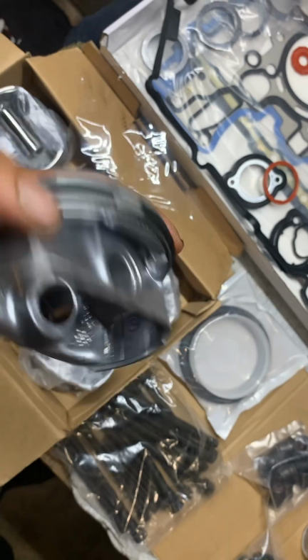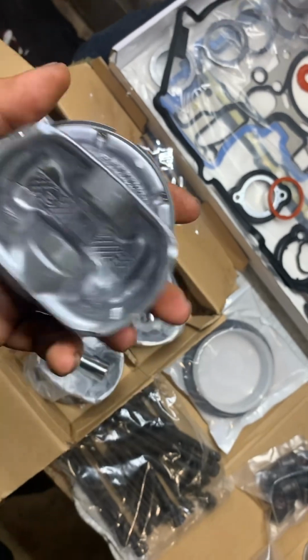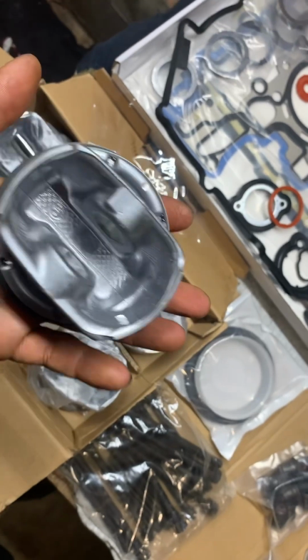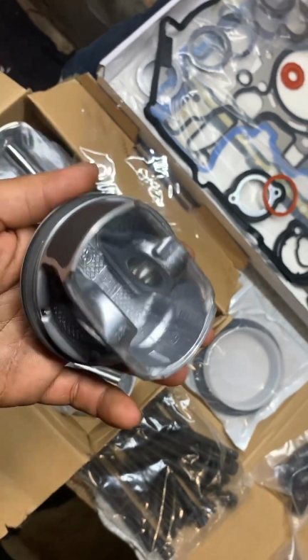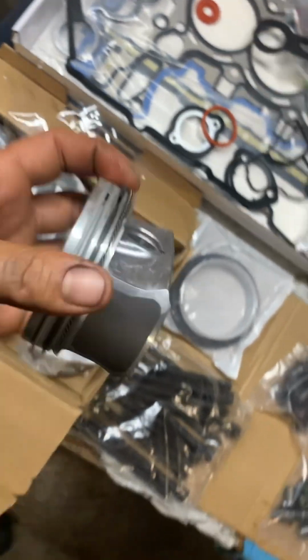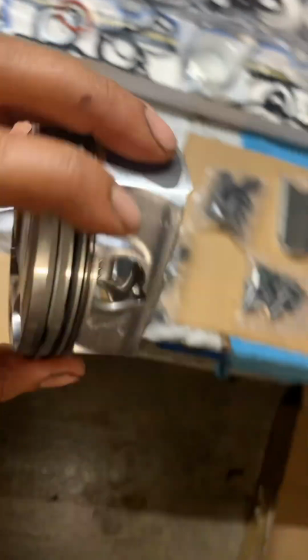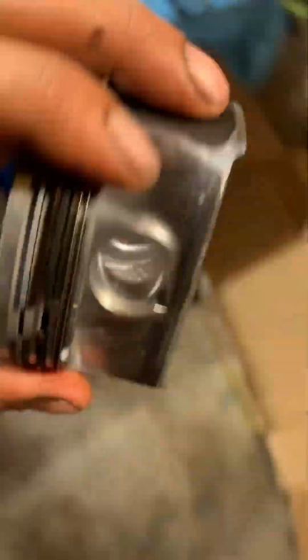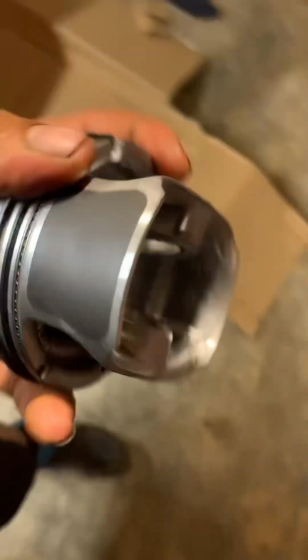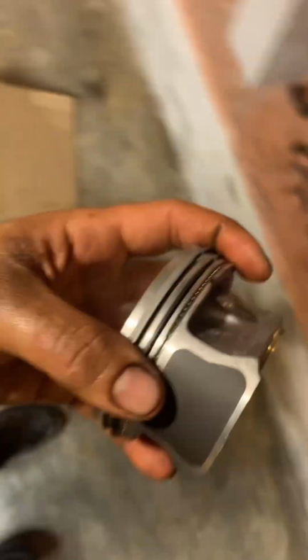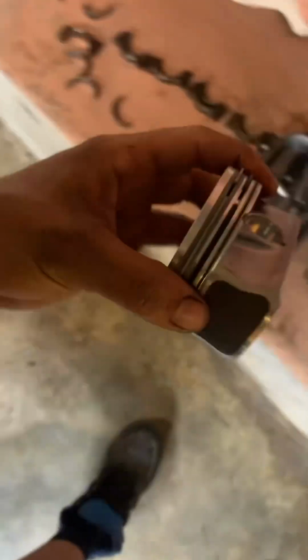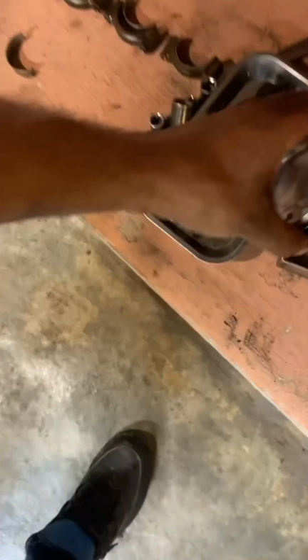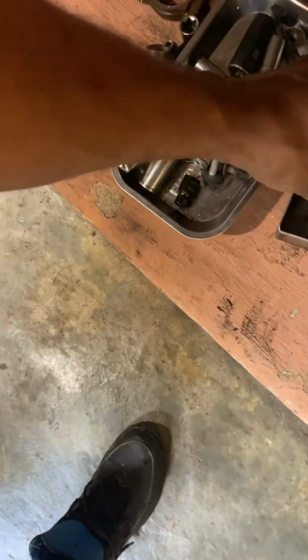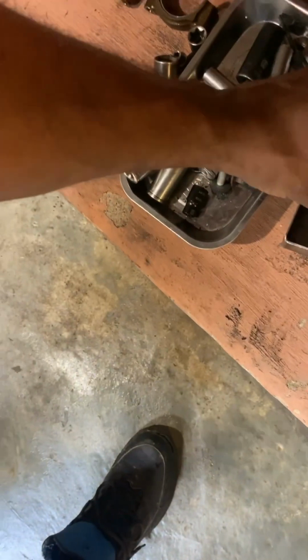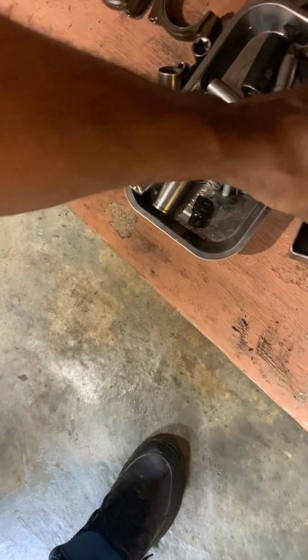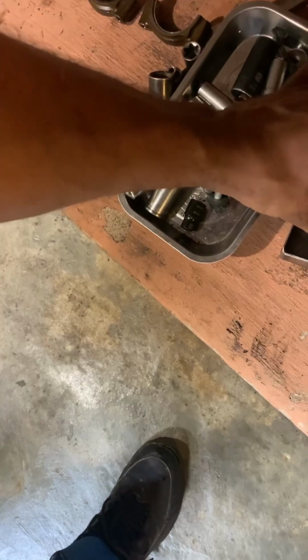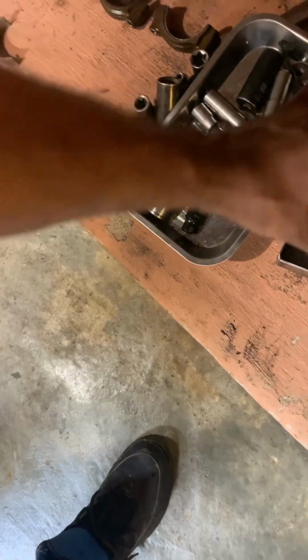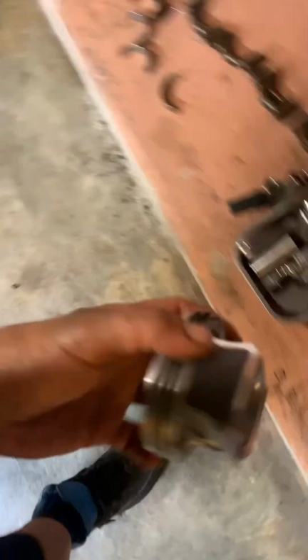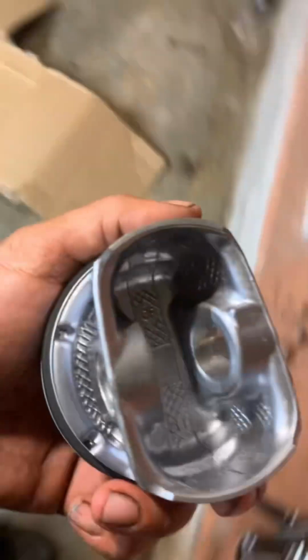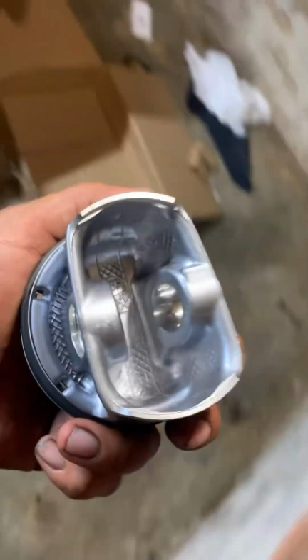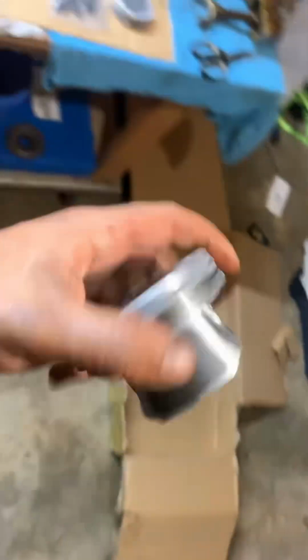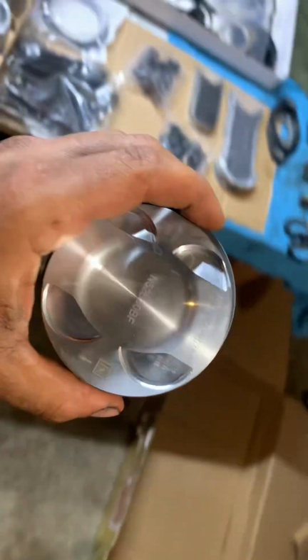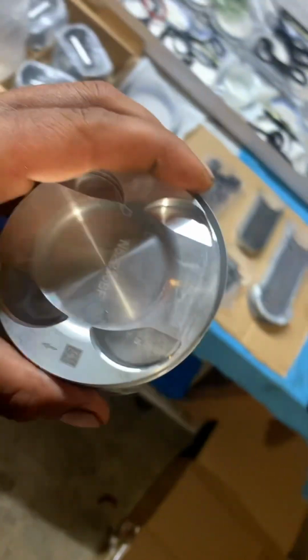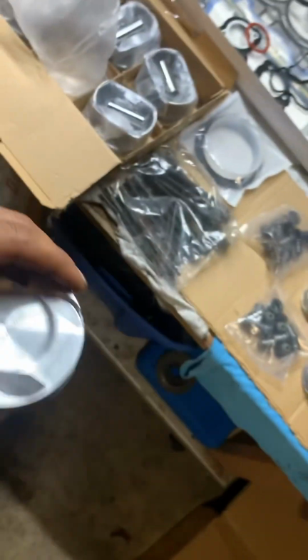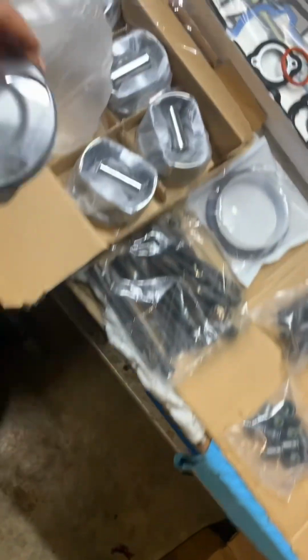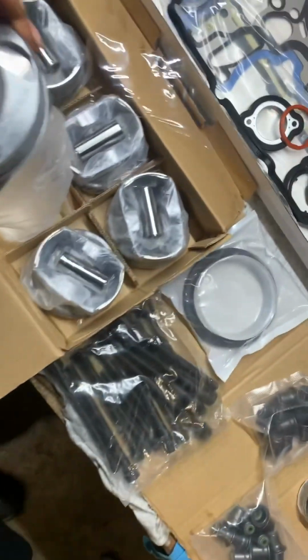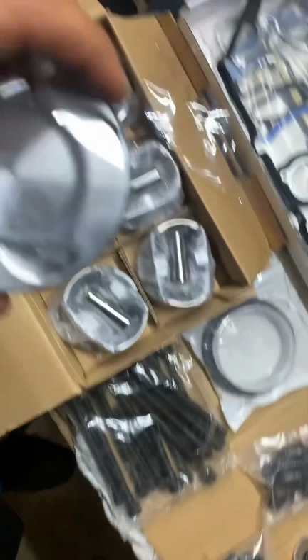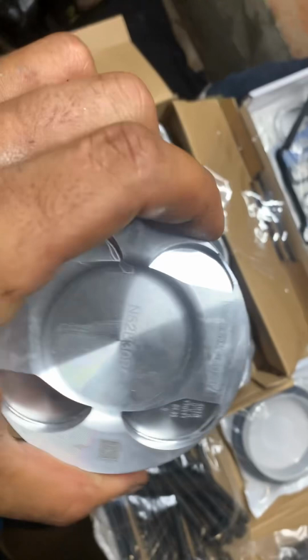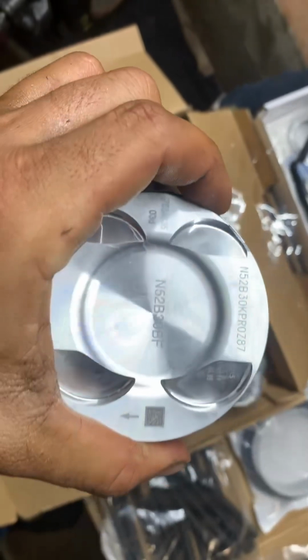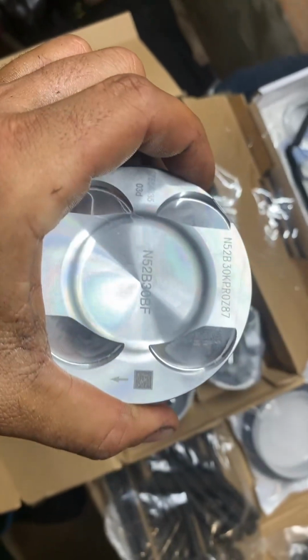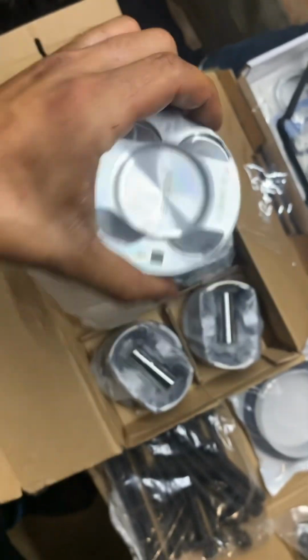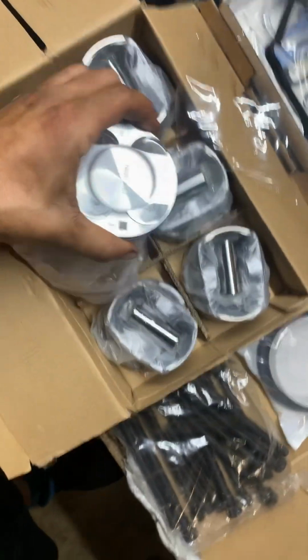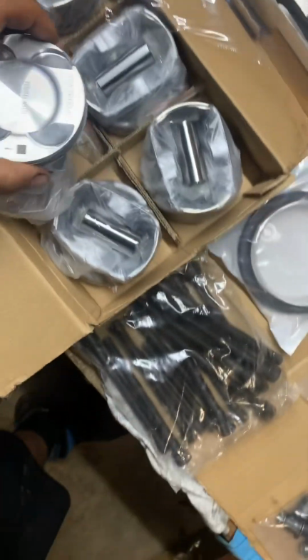I'm going to say this is aluminum for sure — just to see if it sticks with a magnet. Yeah, that is an aluminum piston head, so that's kind of nice. Can't wait to get that bad boy in here.